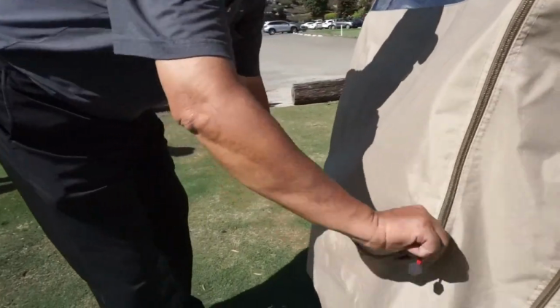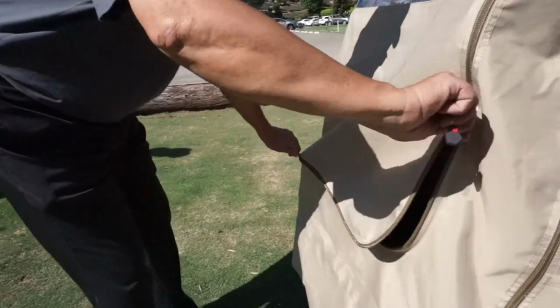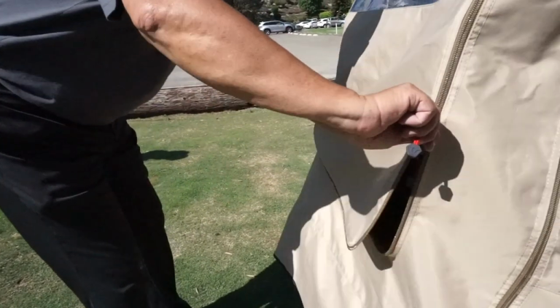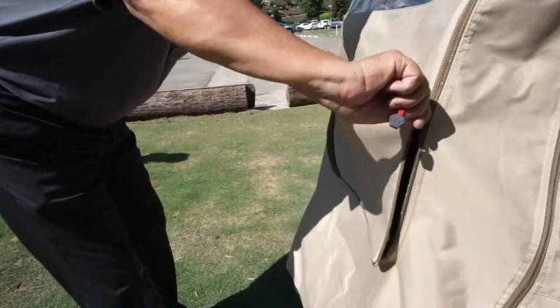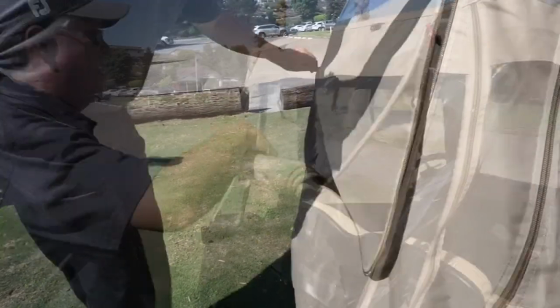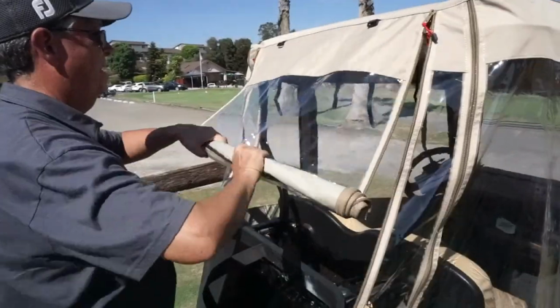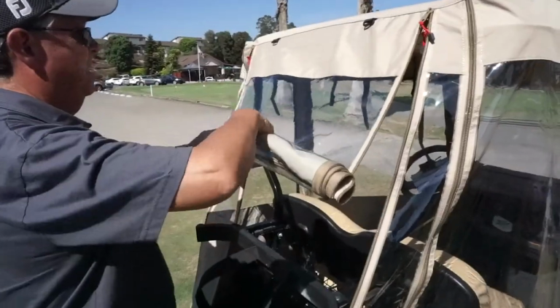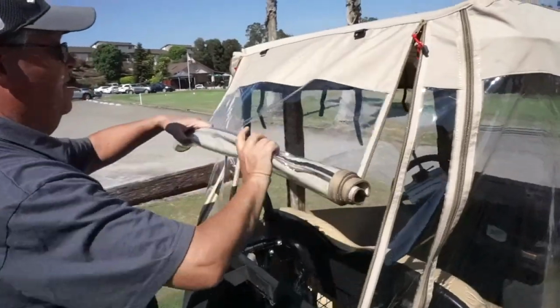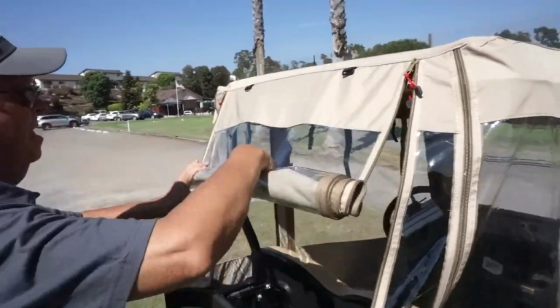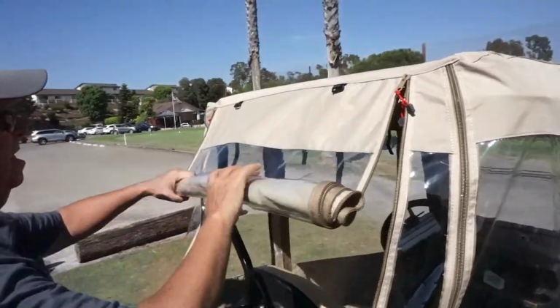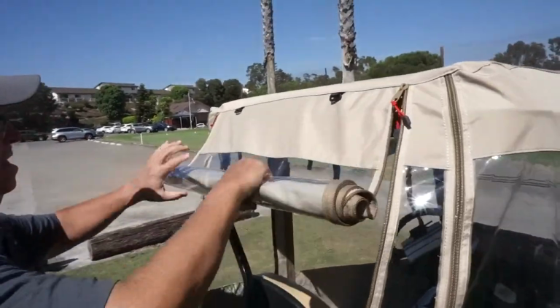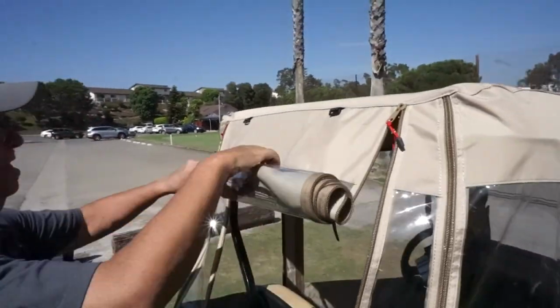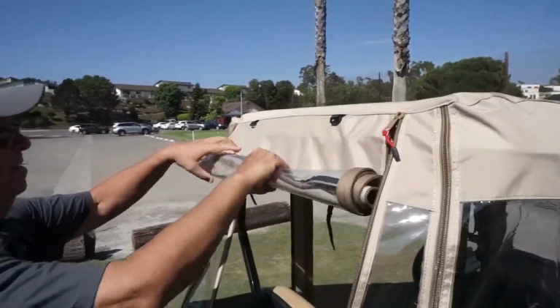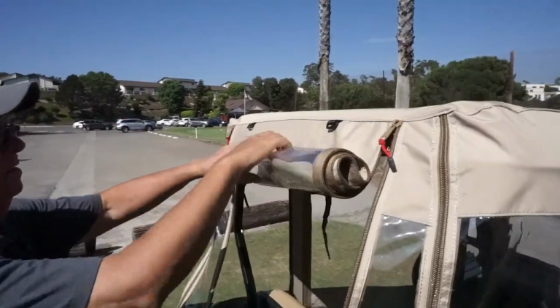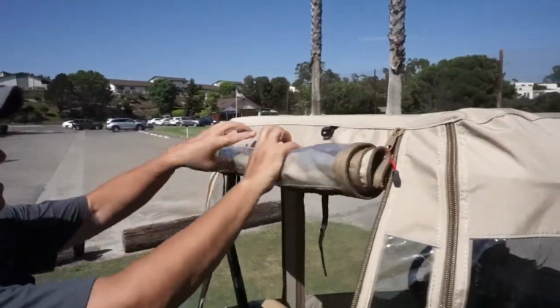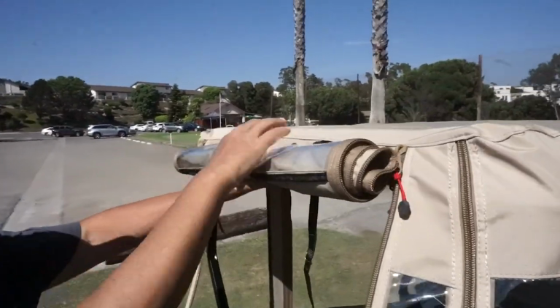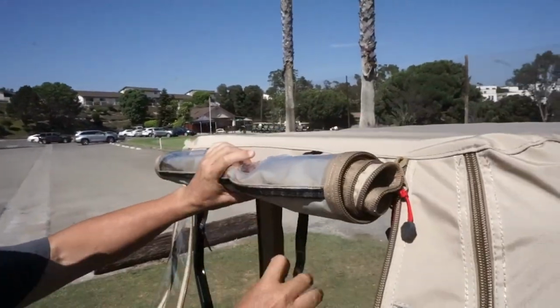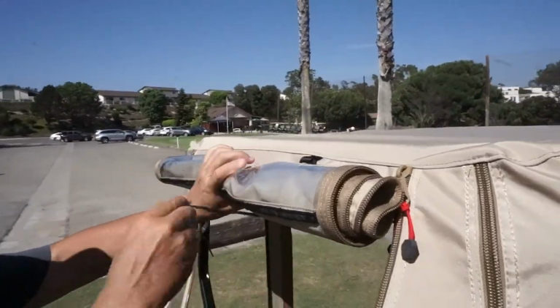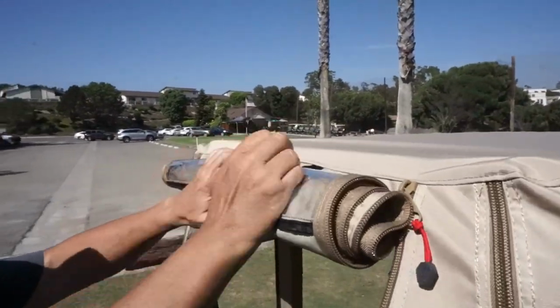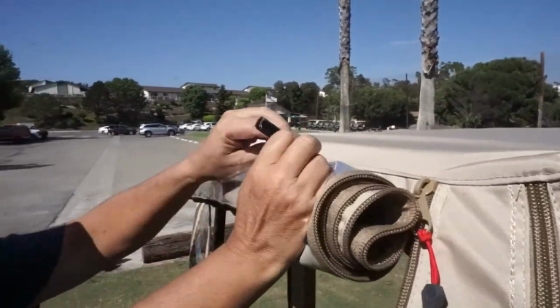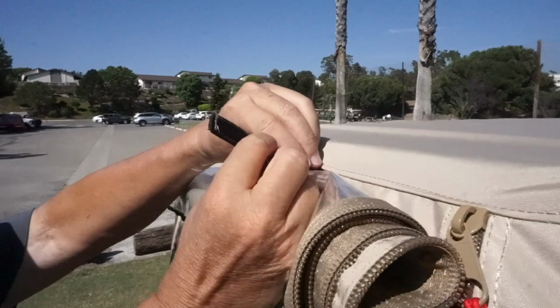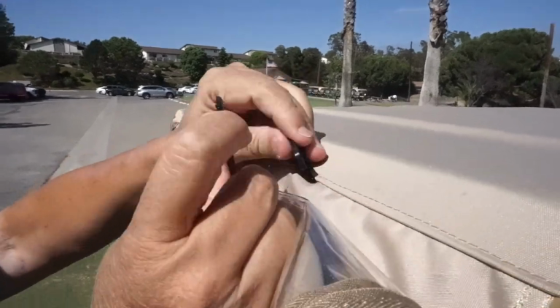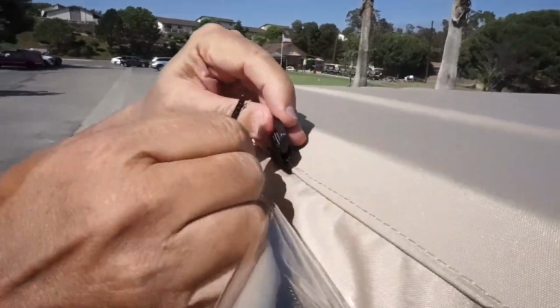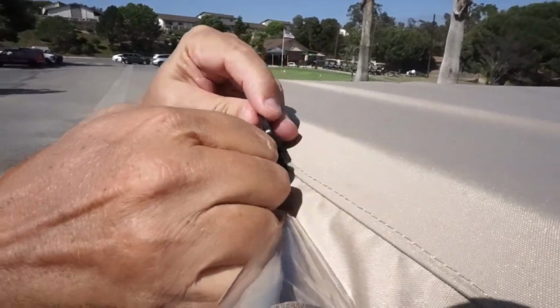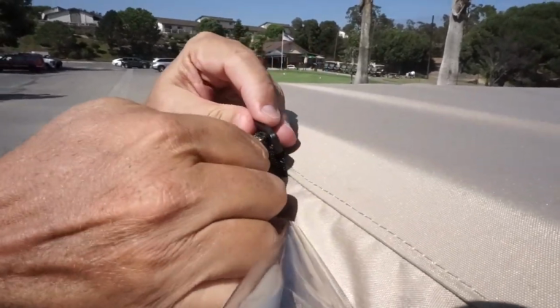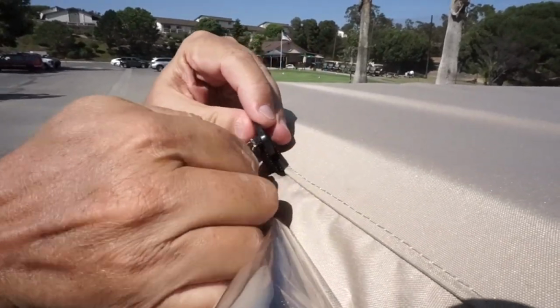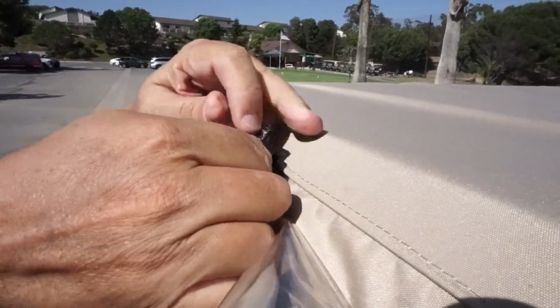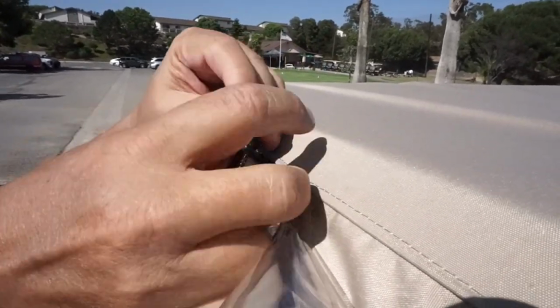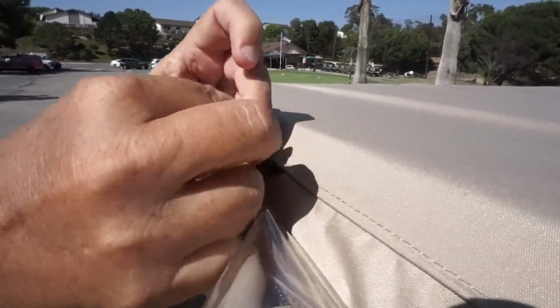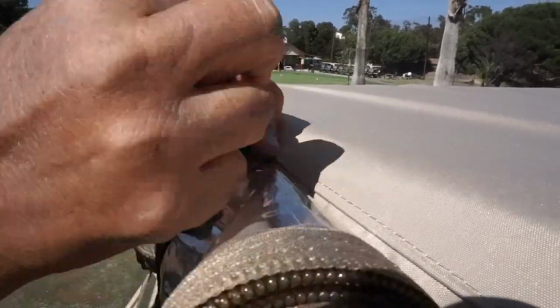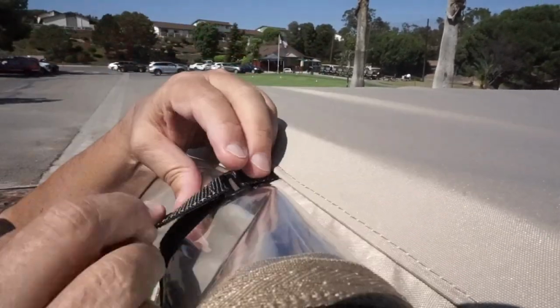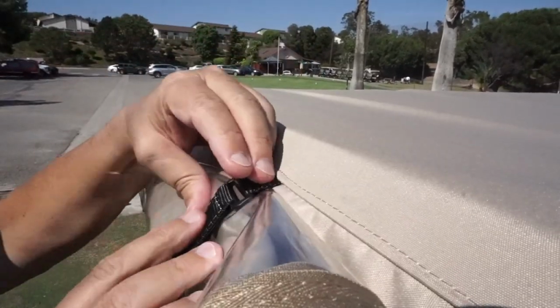To load clubs, unzip and roll up the rear panel. Use the handy Velcro straps to hold the panel in place, or you can let the panel hang over your clubs to keep them dry if it's raining.